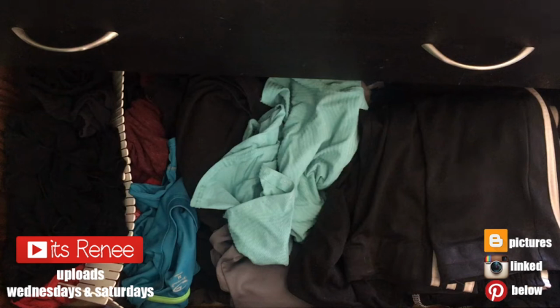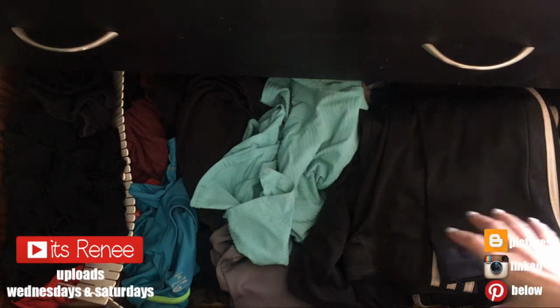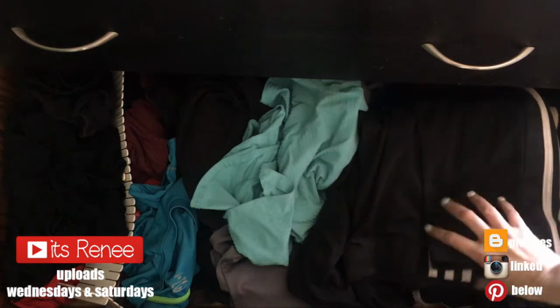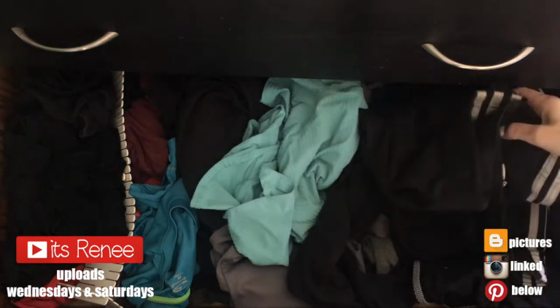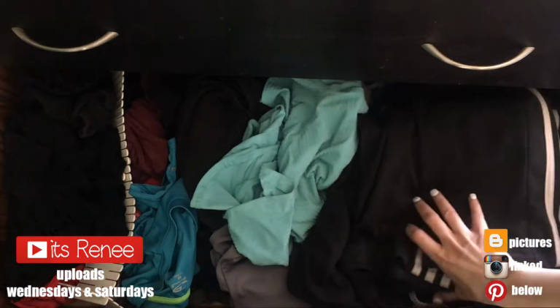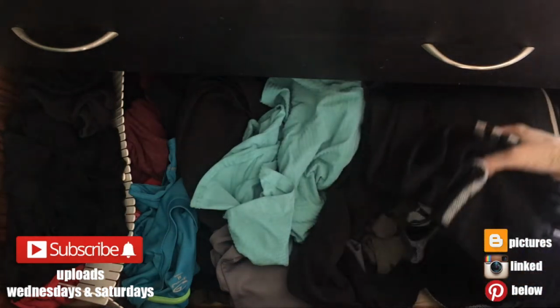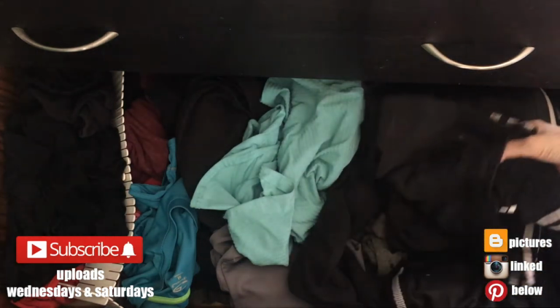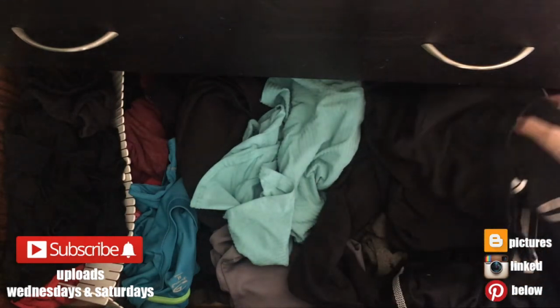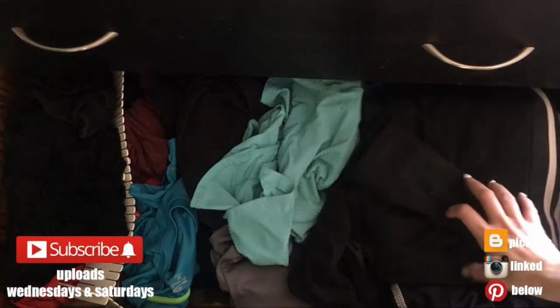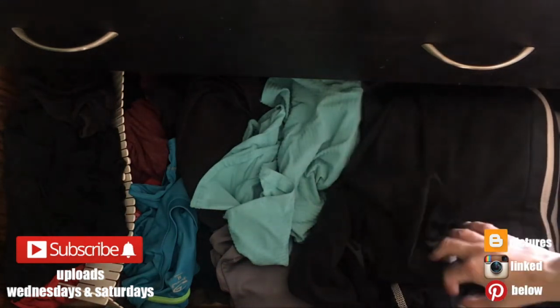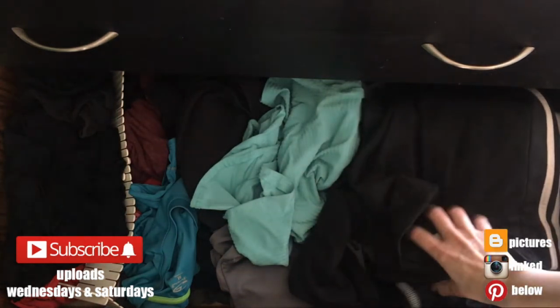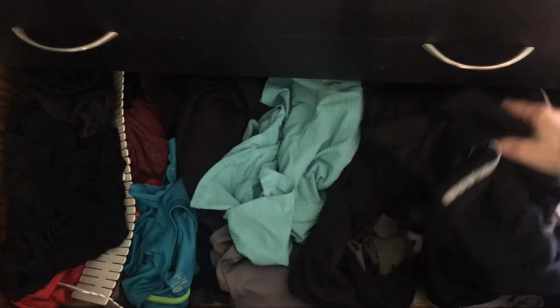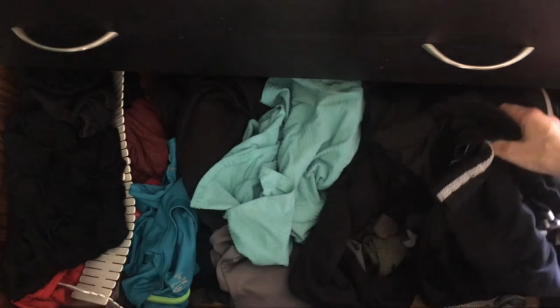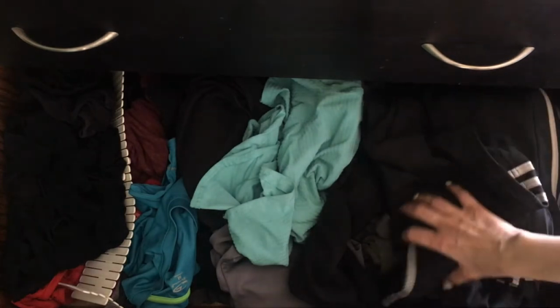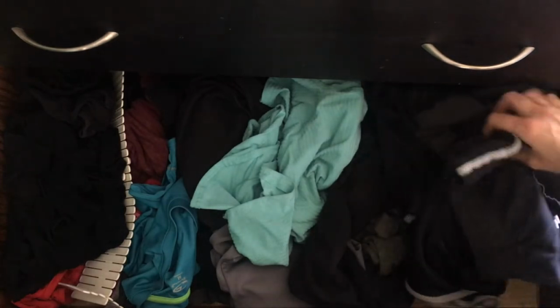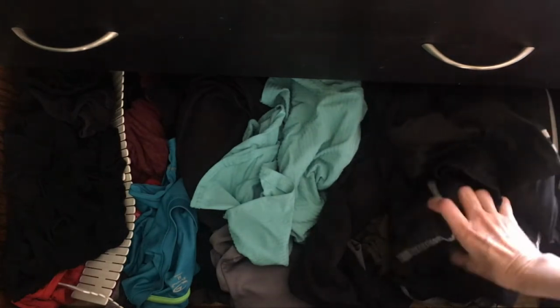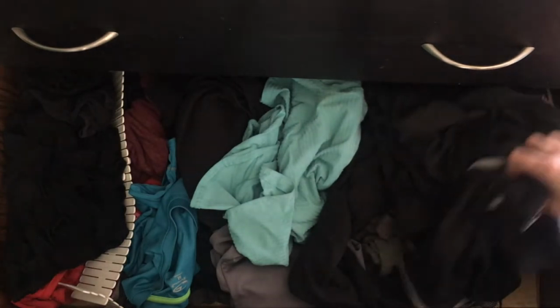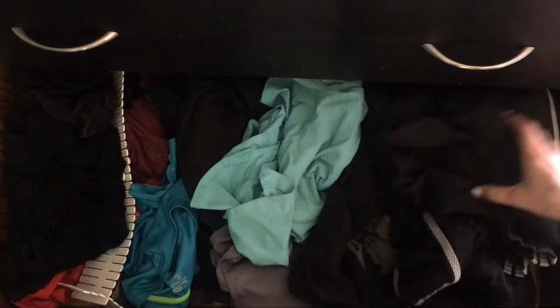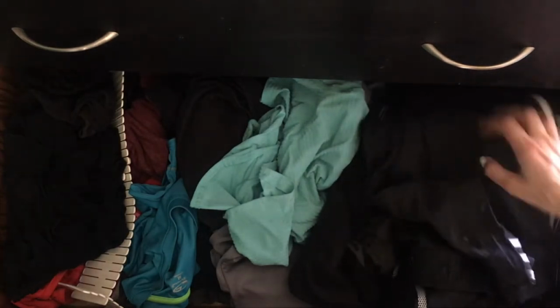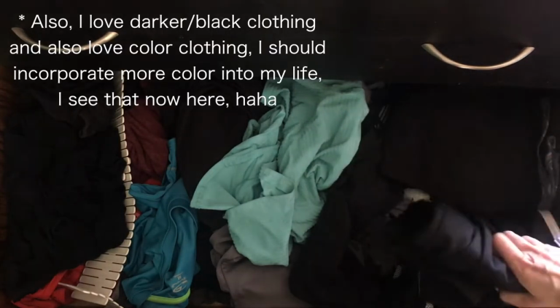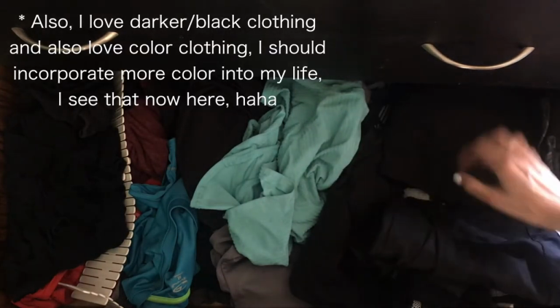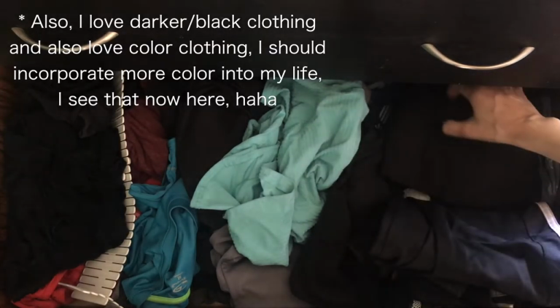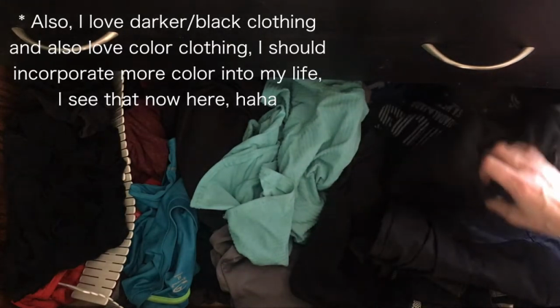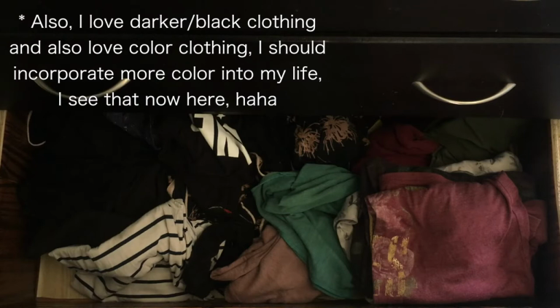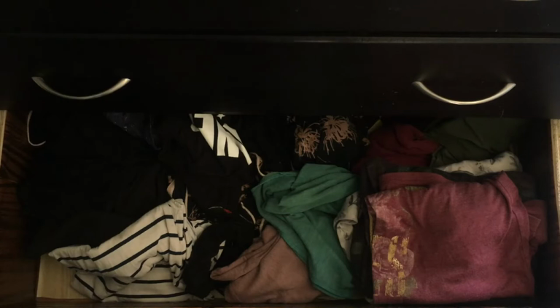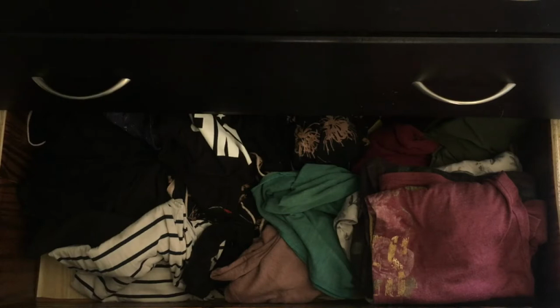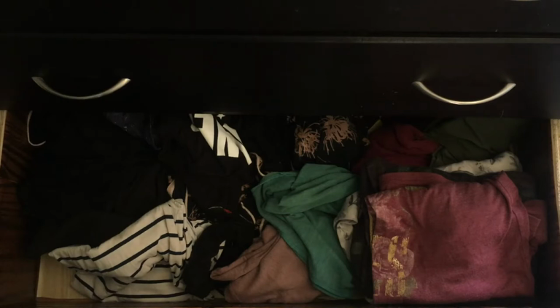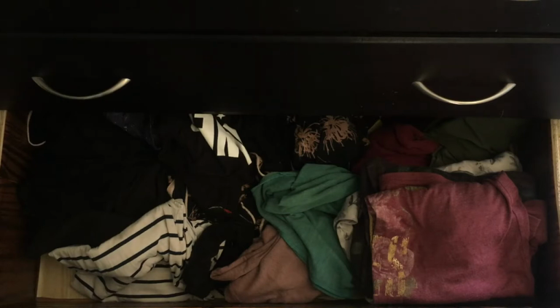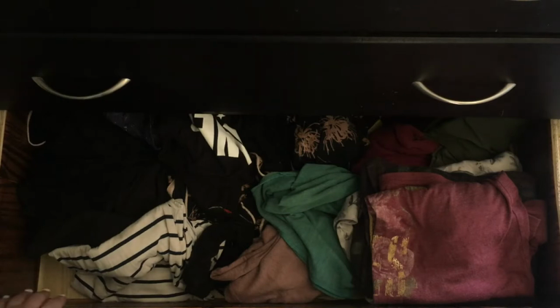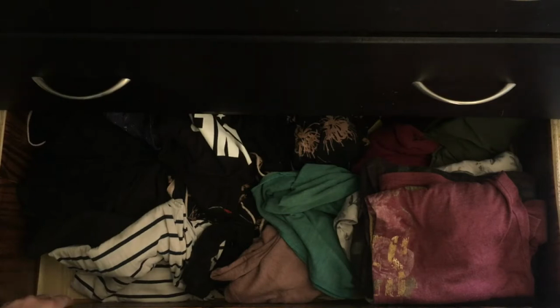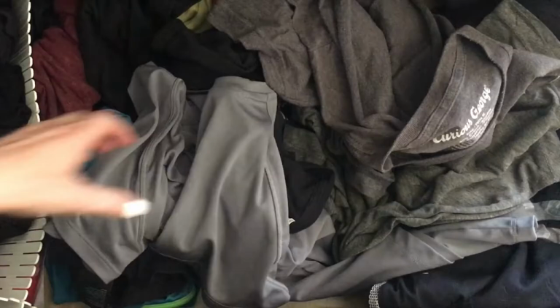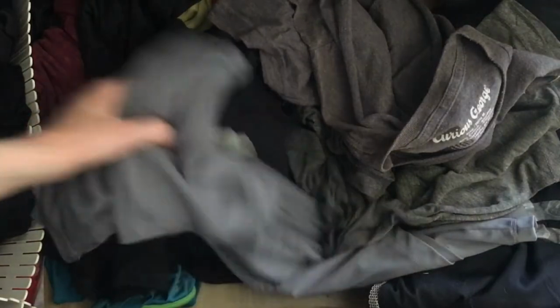Hey guys, it's Renee. So I have two main drawers that in the past would be really messy. In one of them I have like workout clothing — and I say that loosely because I barely work out — but for when I walk and stuff, and the other one is for my pajamas.